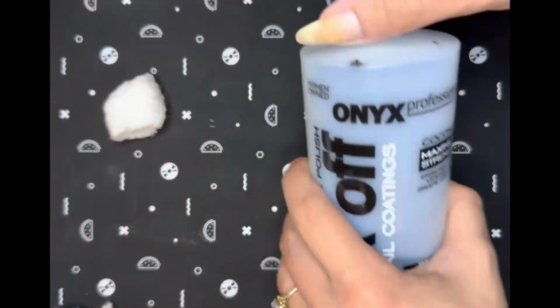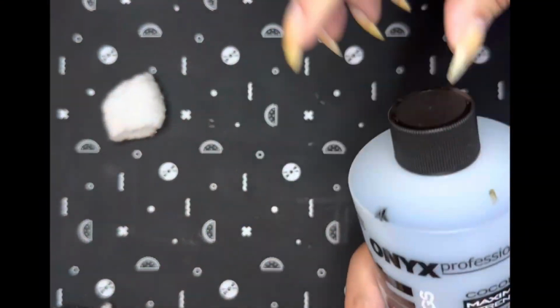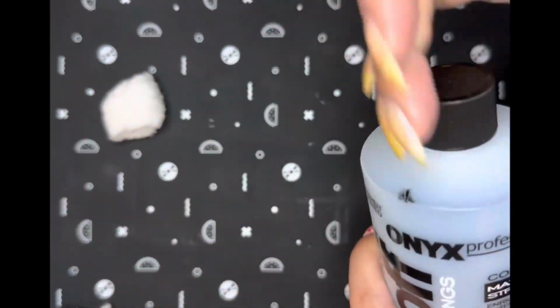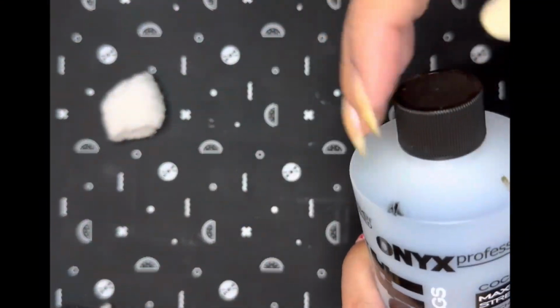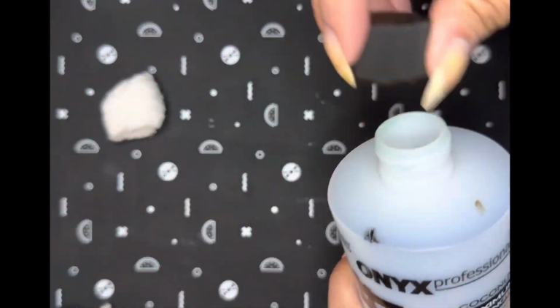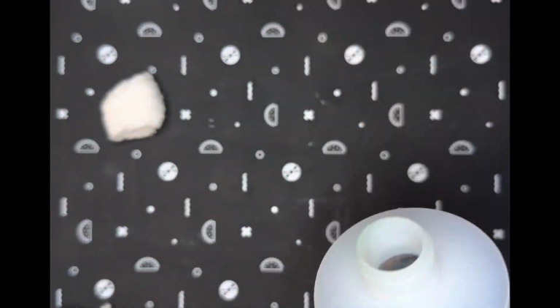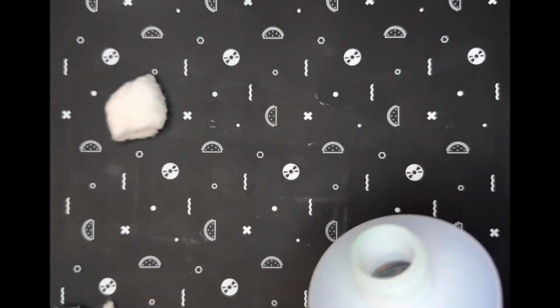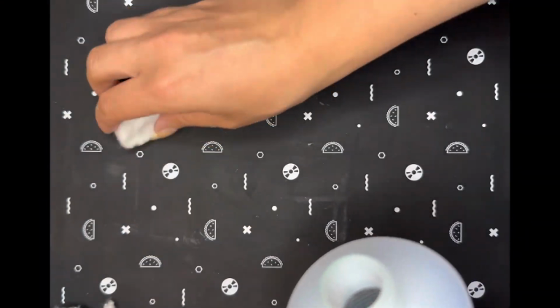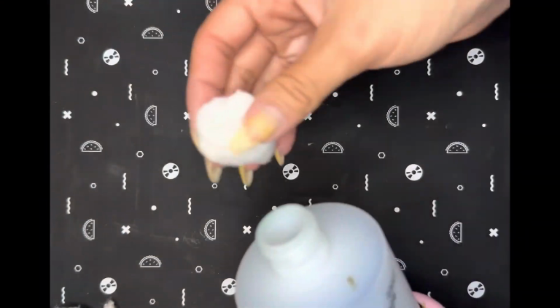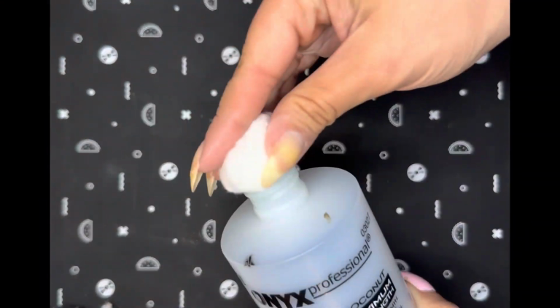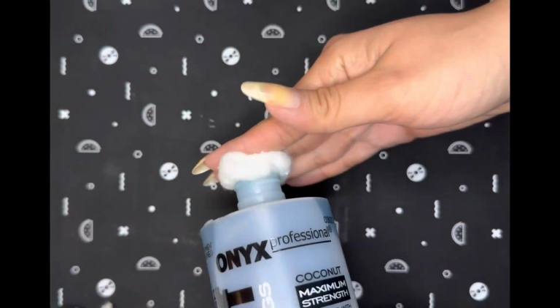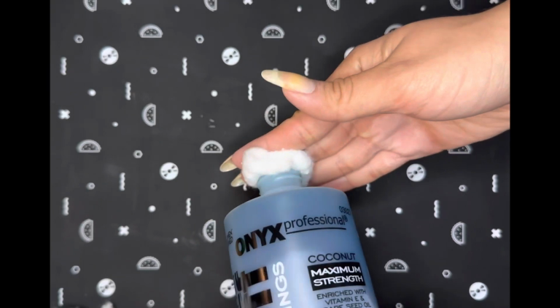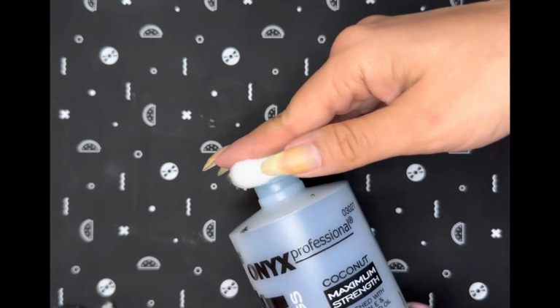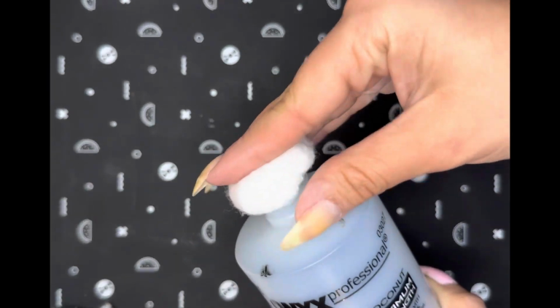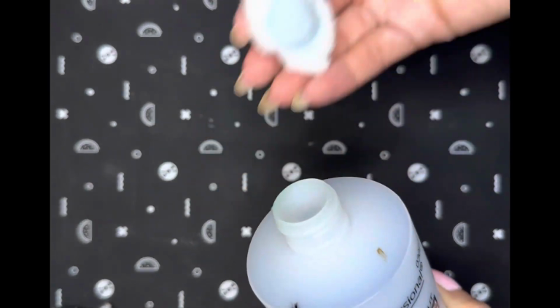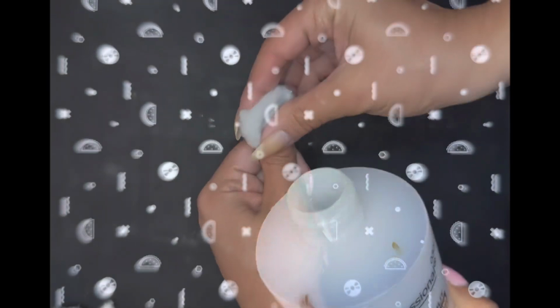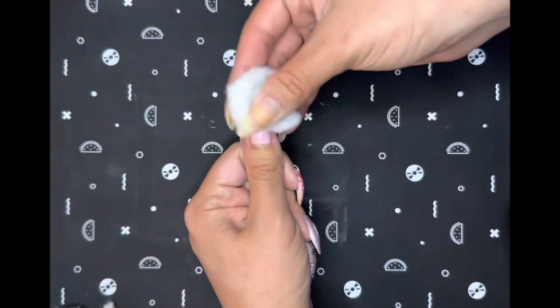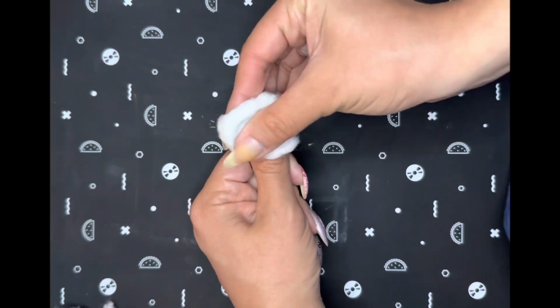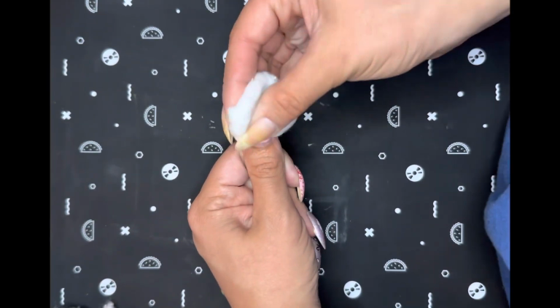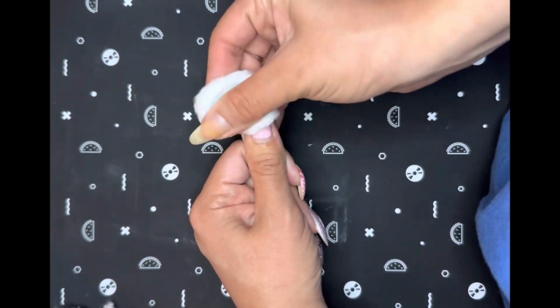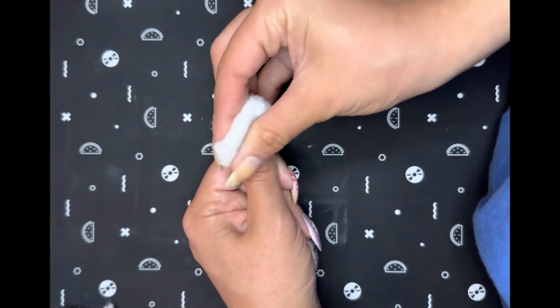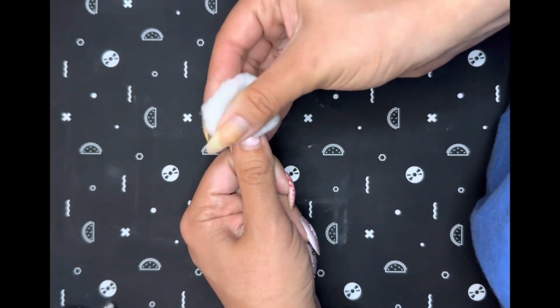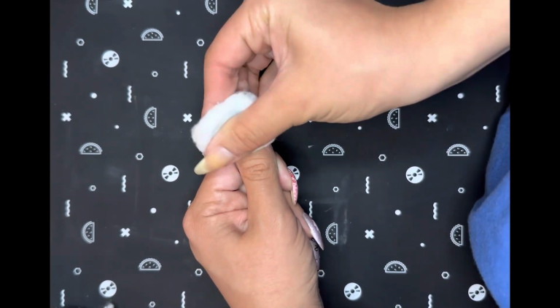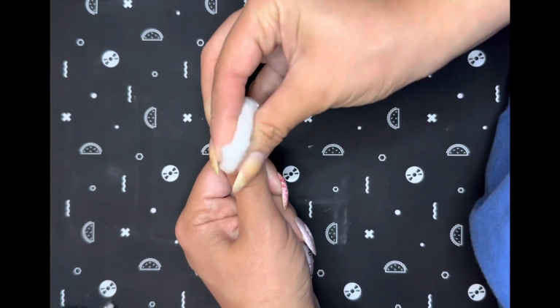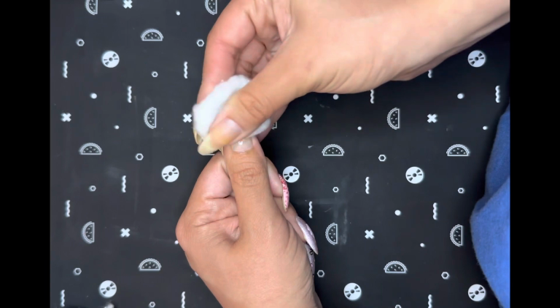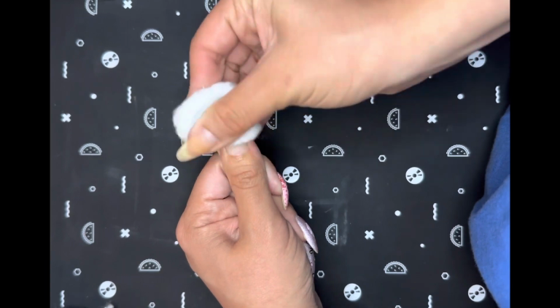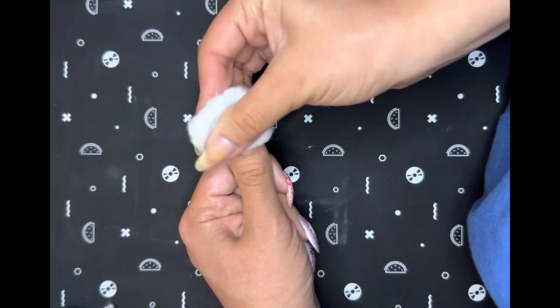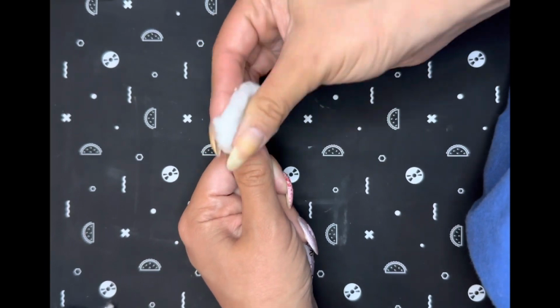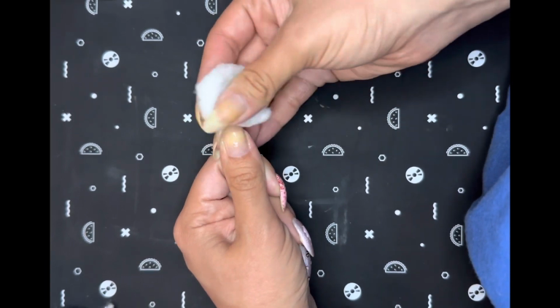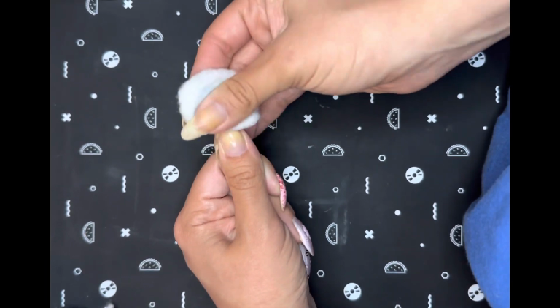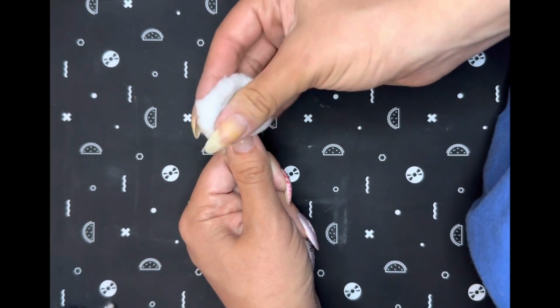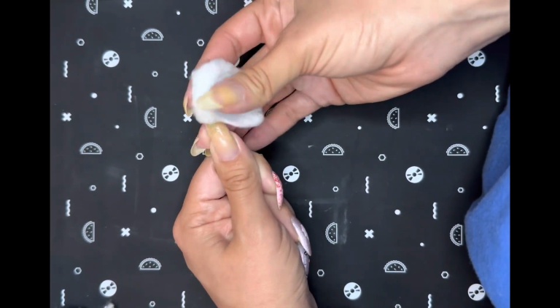The first thing that I do is go in with some nail polish remover and take off my manicure of the week. I'm usually able to use just one cotton ball per hand when I remove my nail polish.